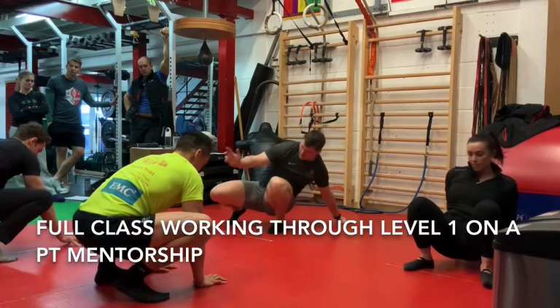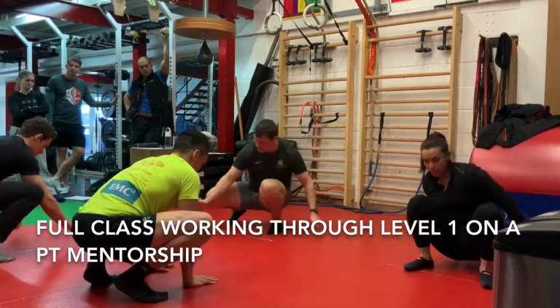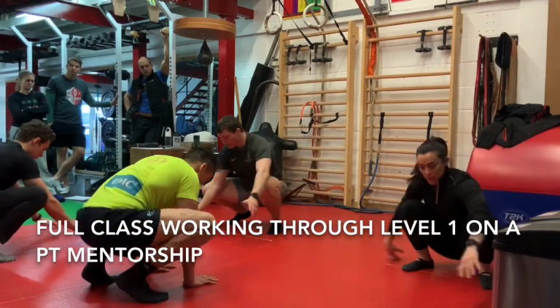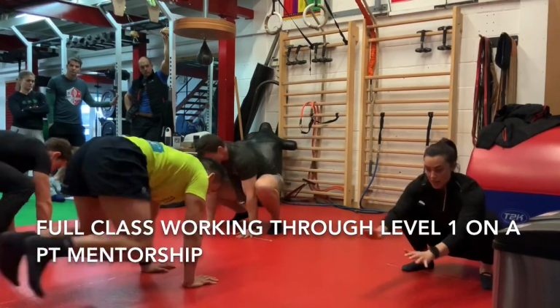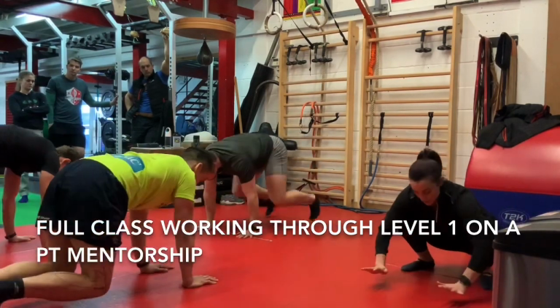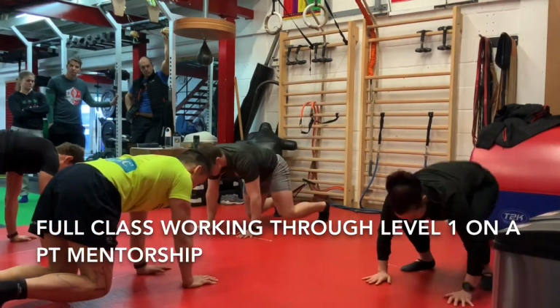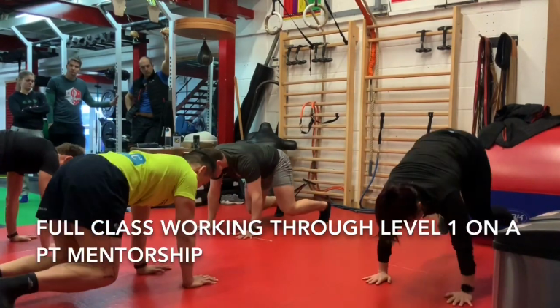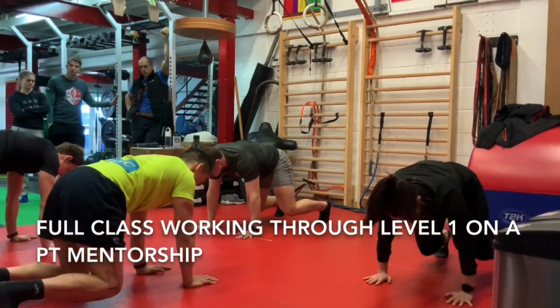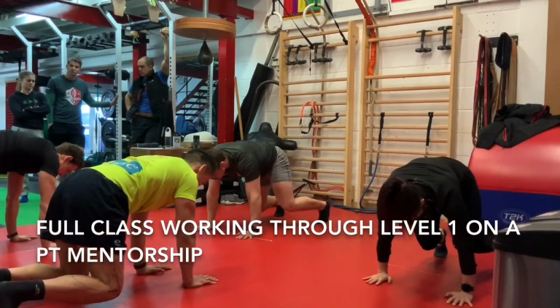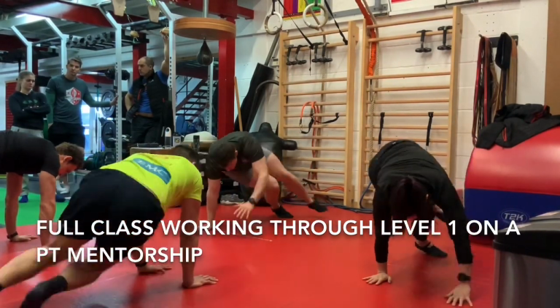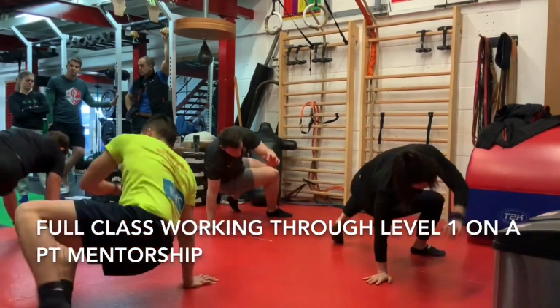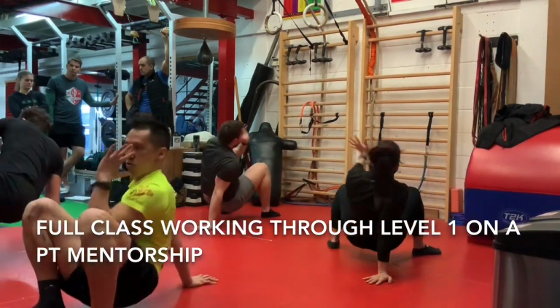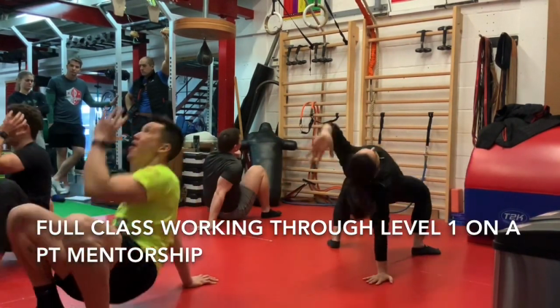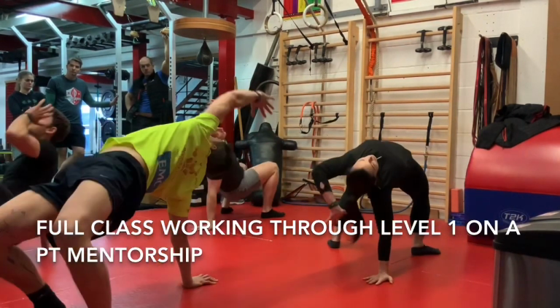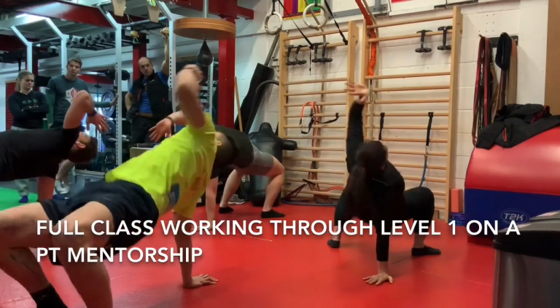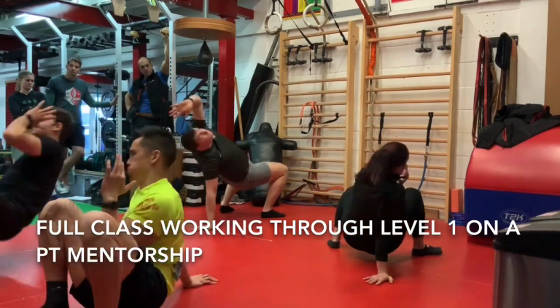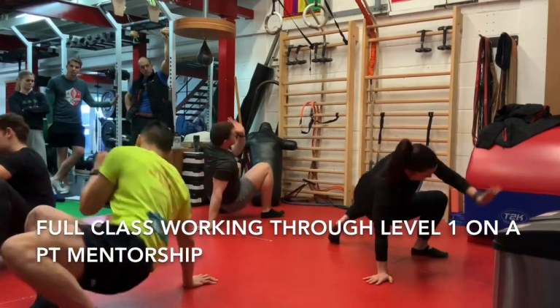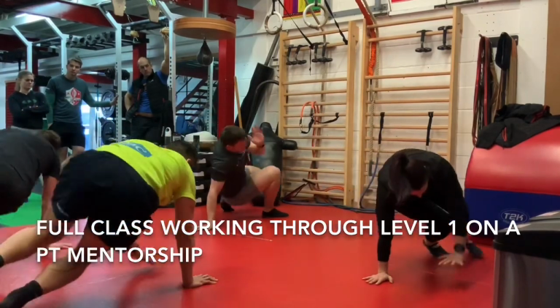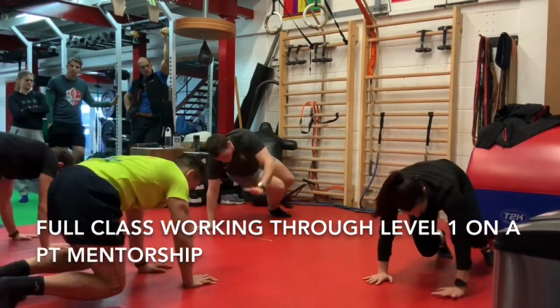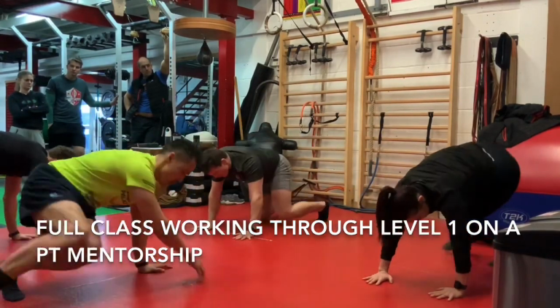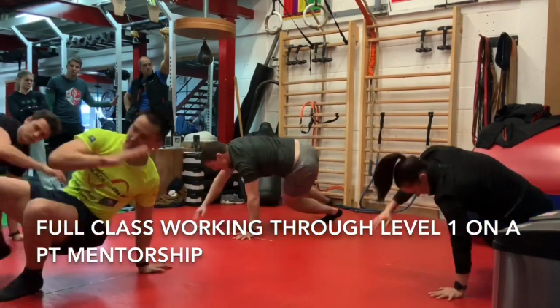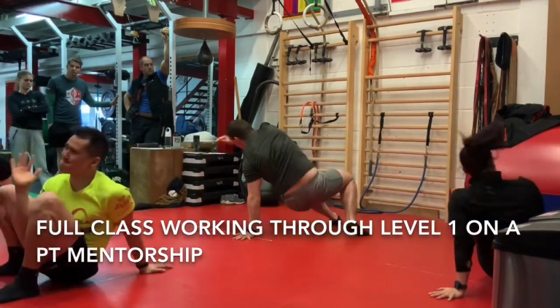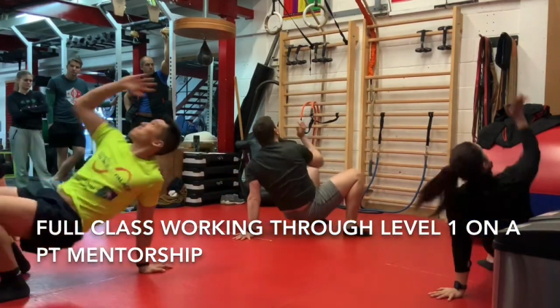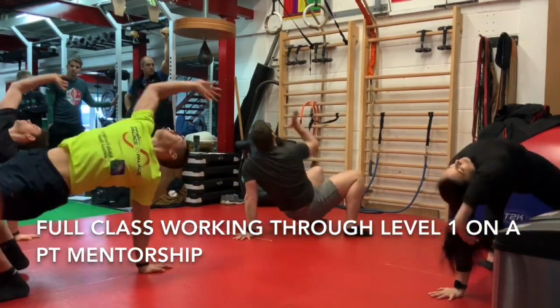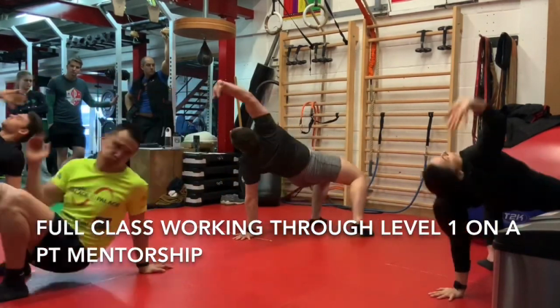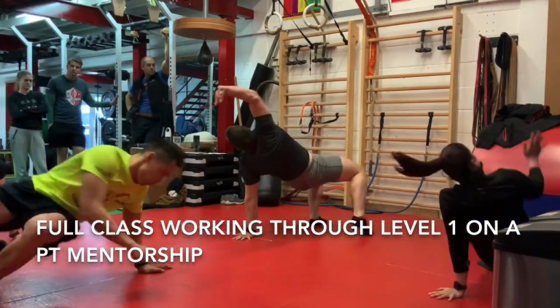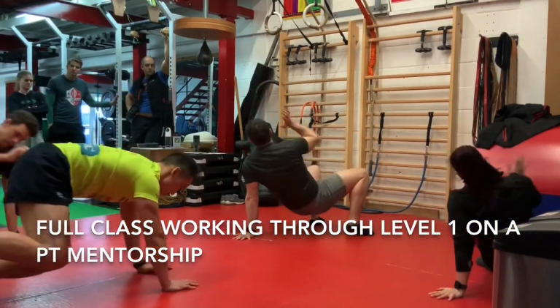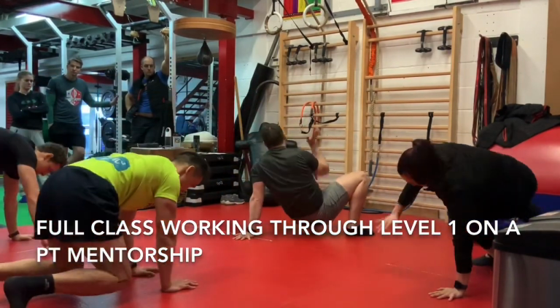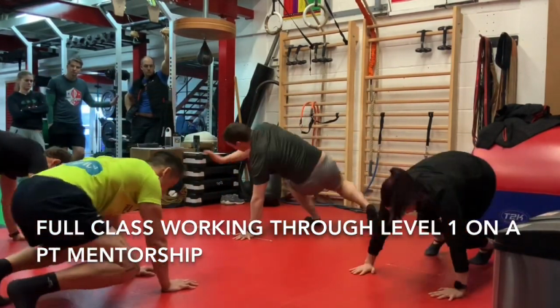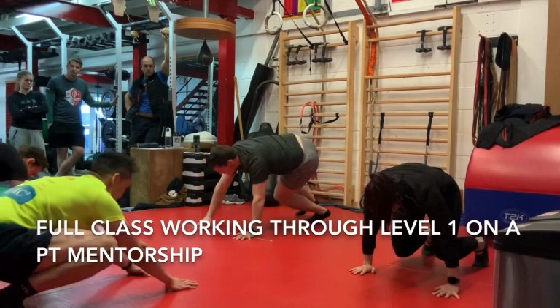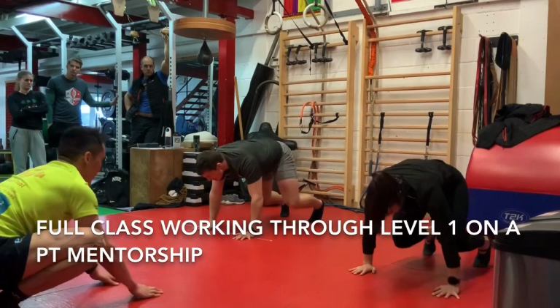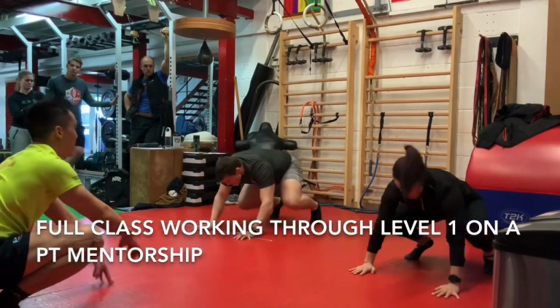Jump the feet back behind you. Turn over your right arm. Bridge, up and down. Turn over your left arm. Bridge, up and down. Back over, back to squat. Up you come.